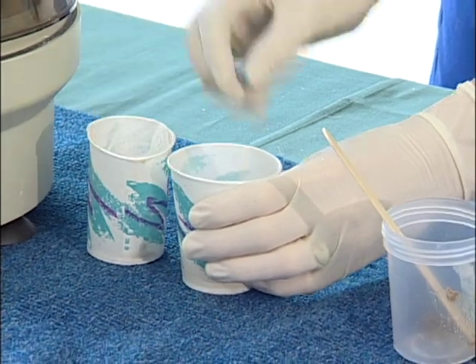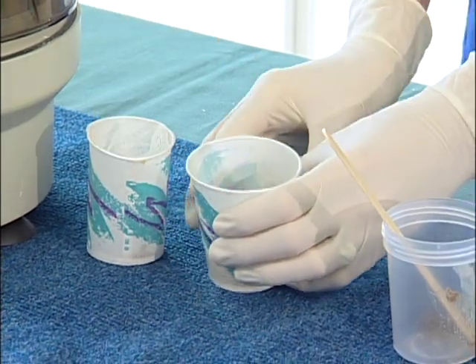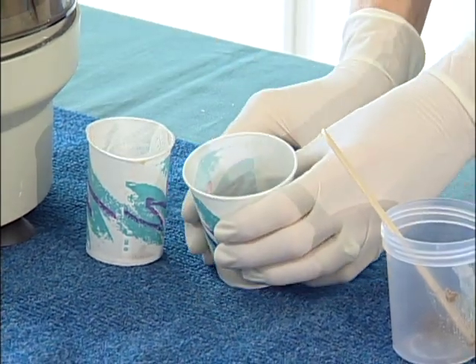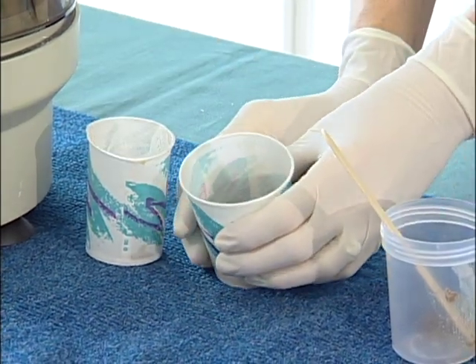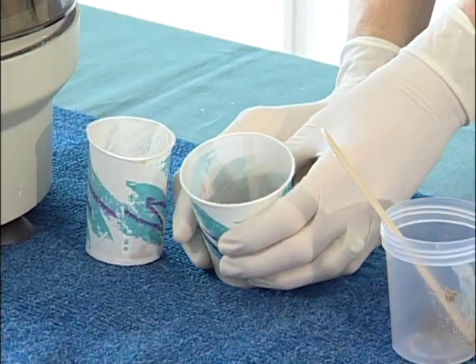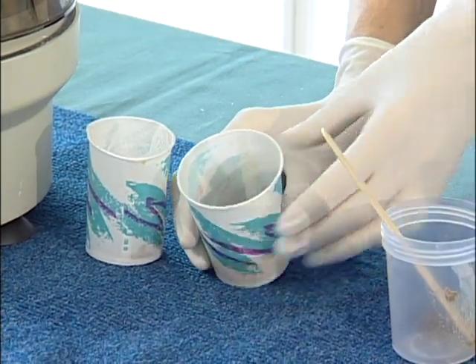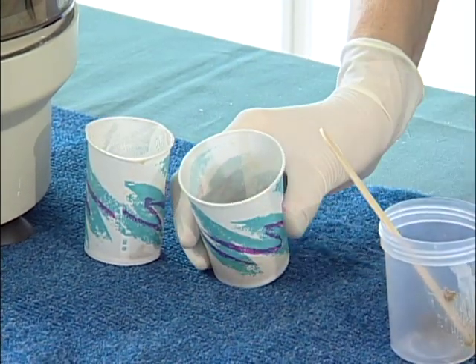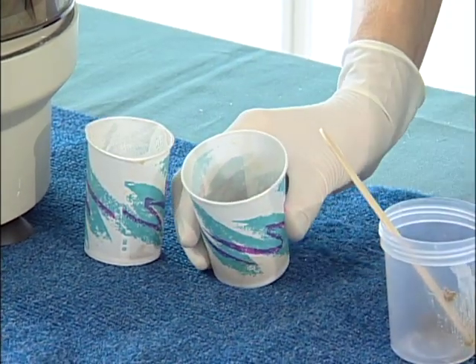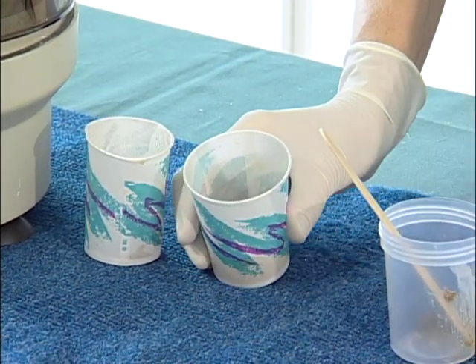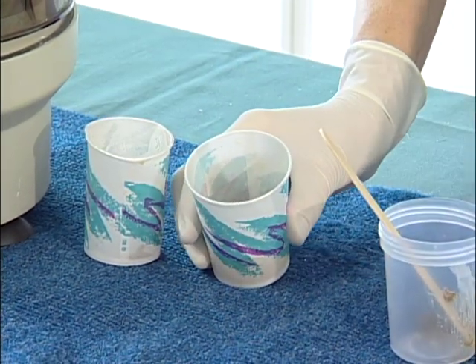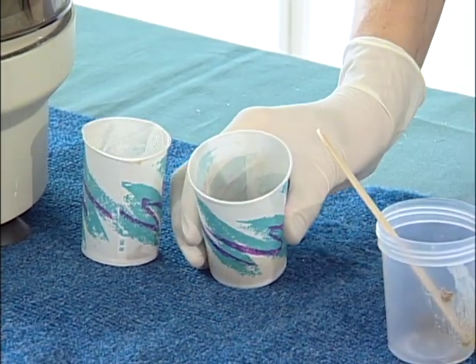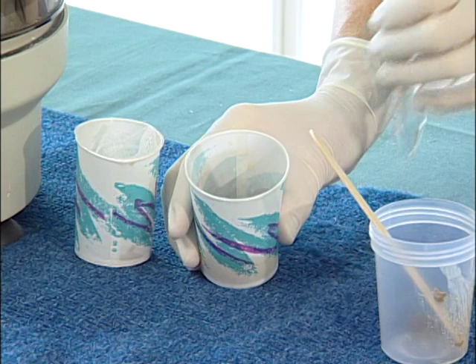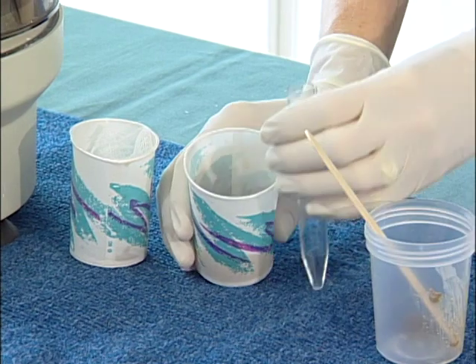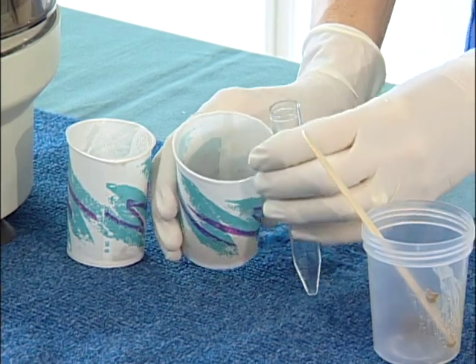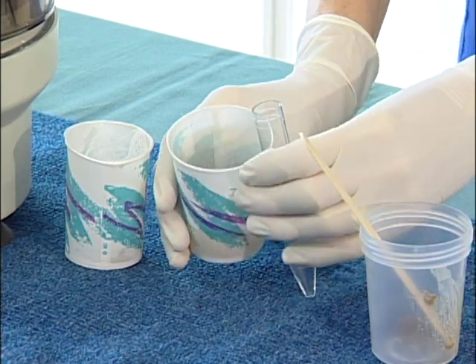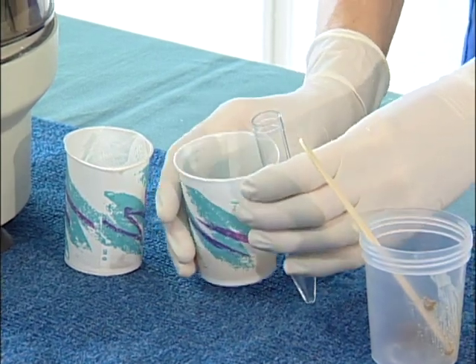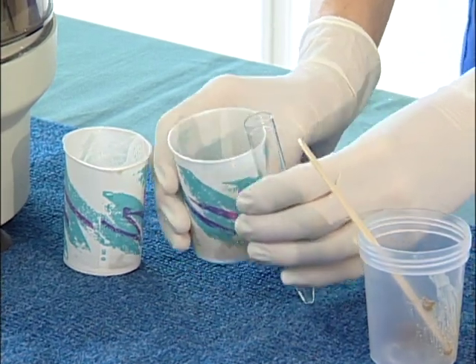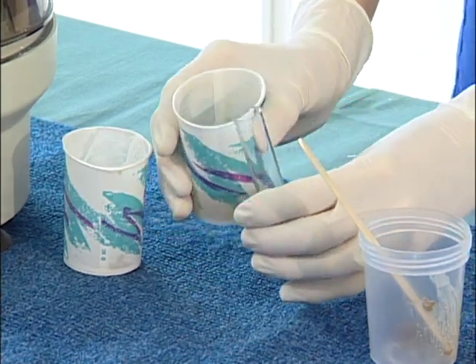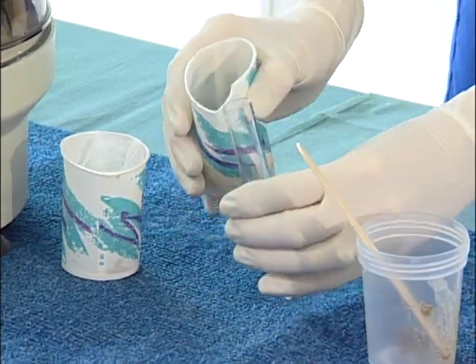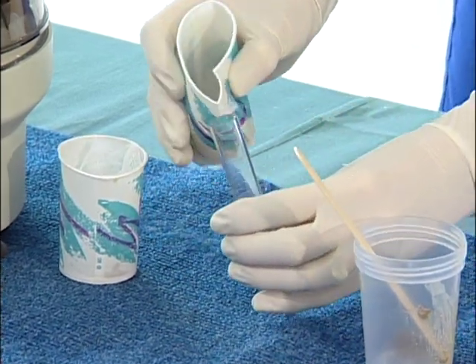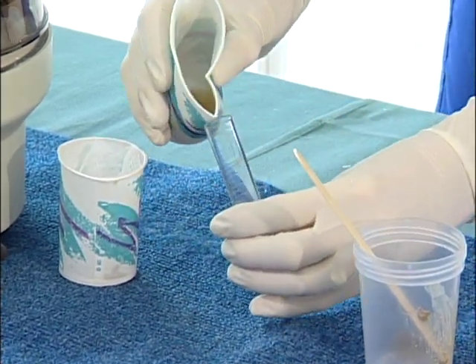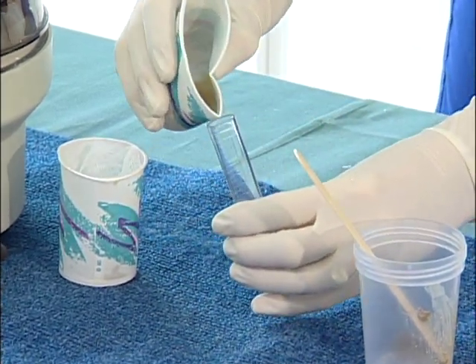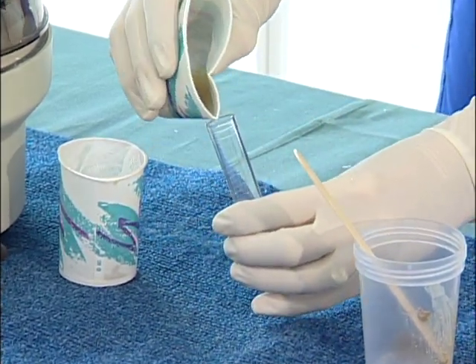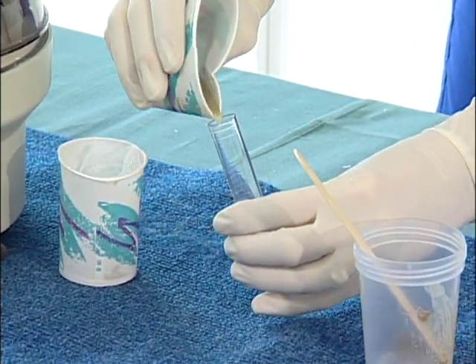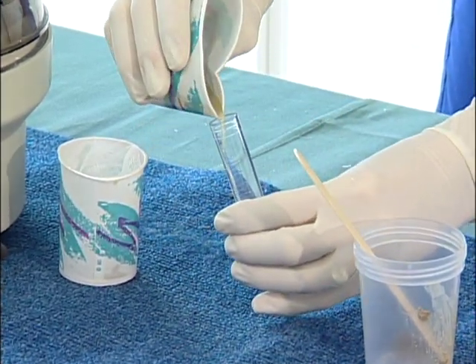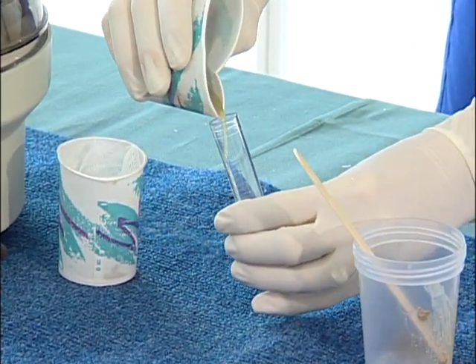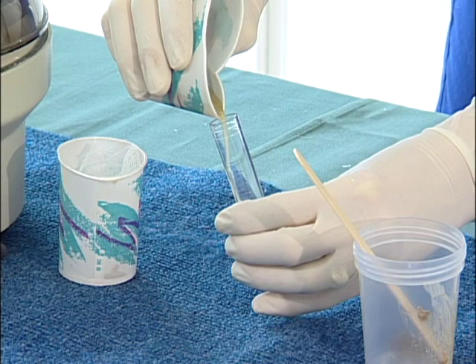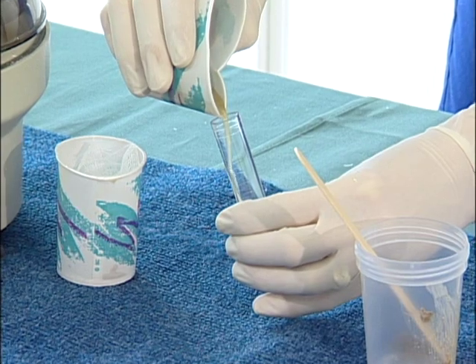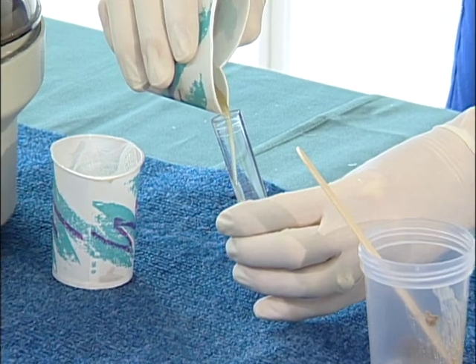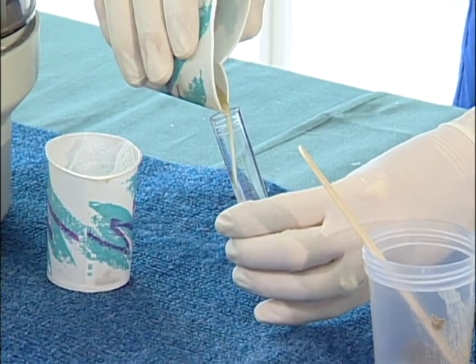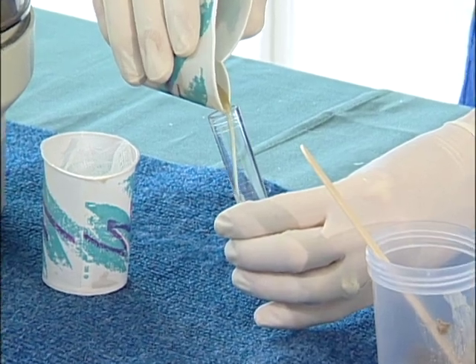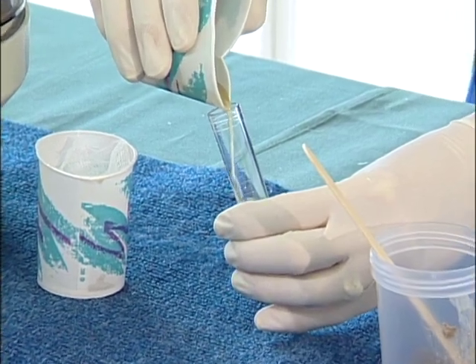Now we are going to take our supernatant and pour it into a 15 milliliter conical tube. We are going to fill it up to approximately 12 milliliters.